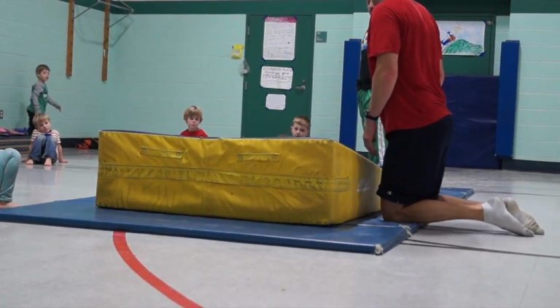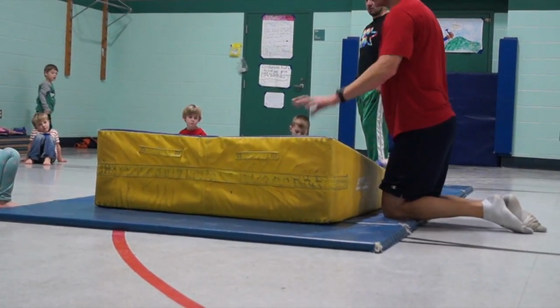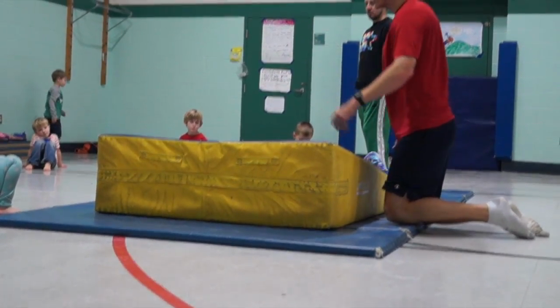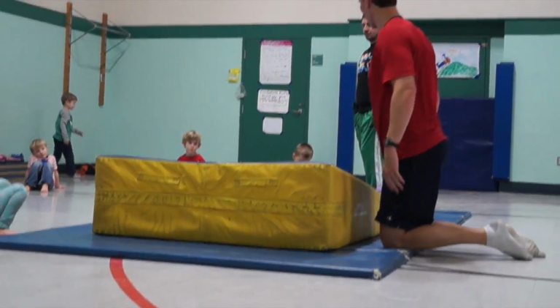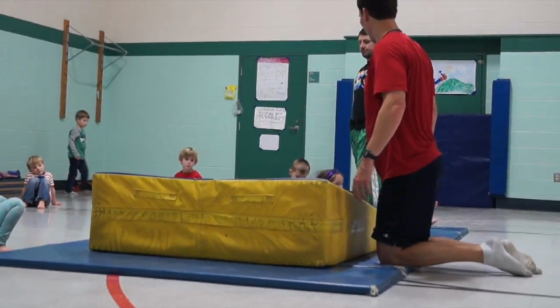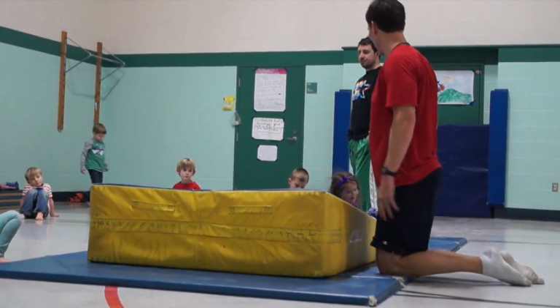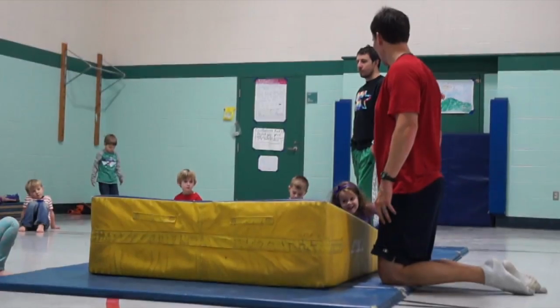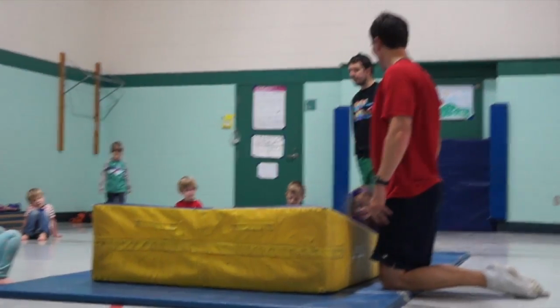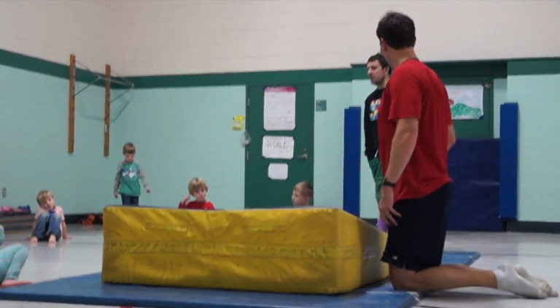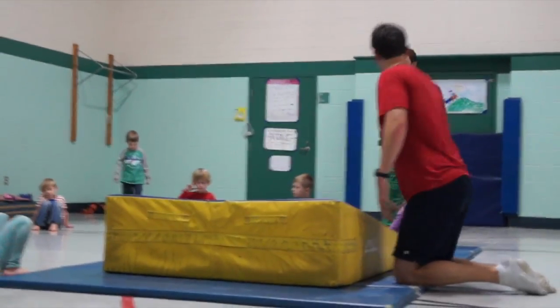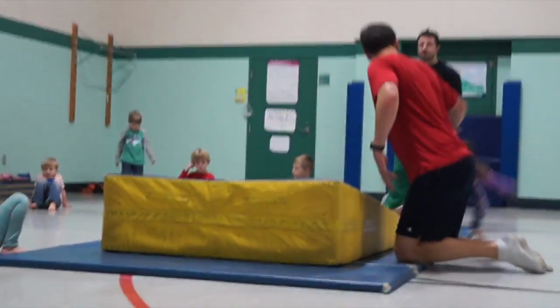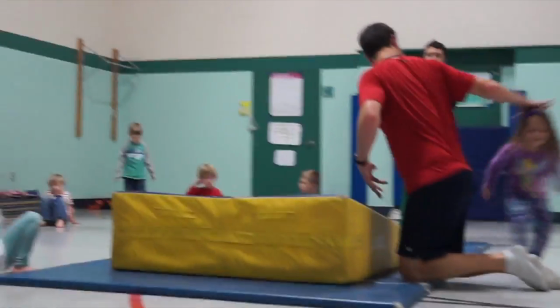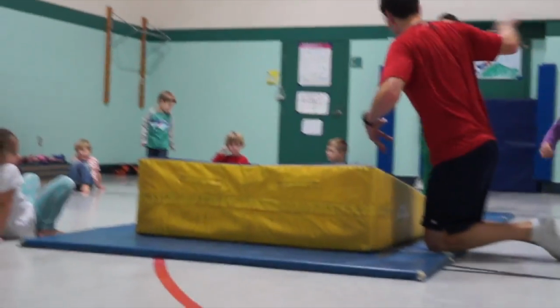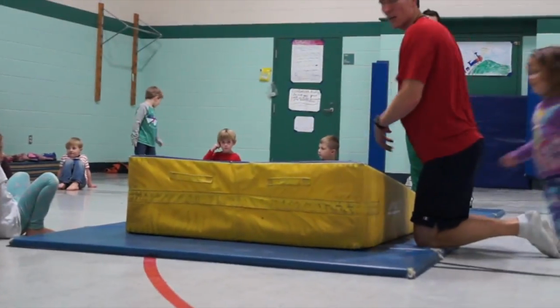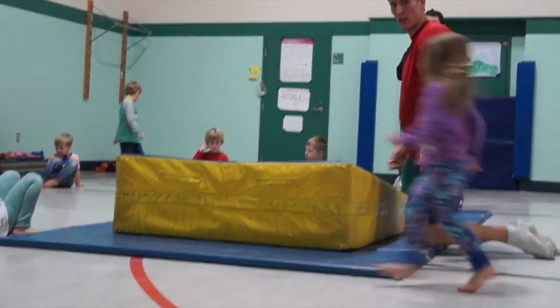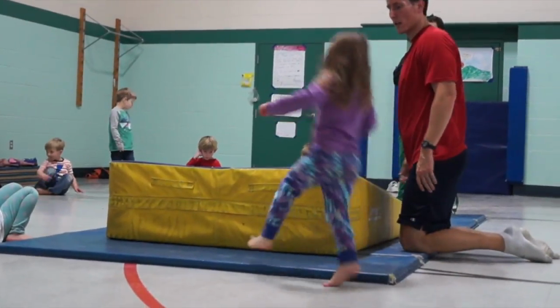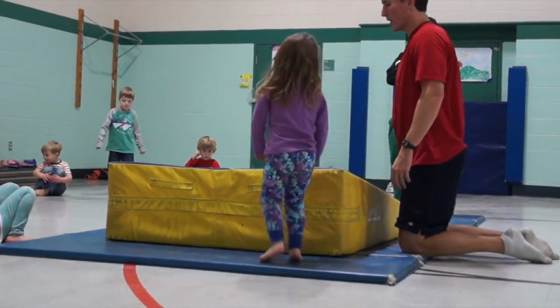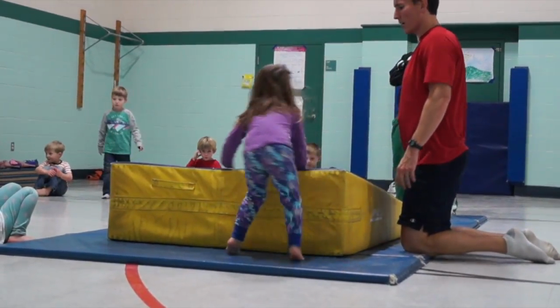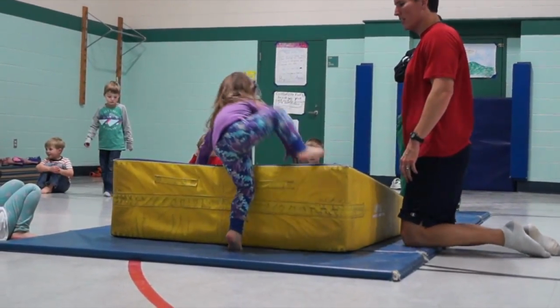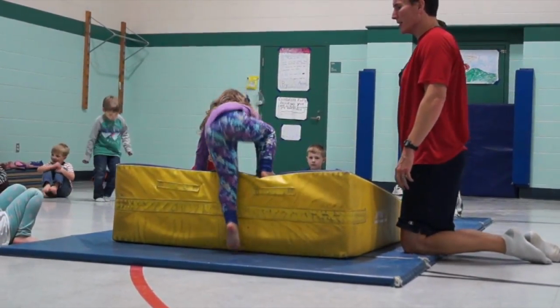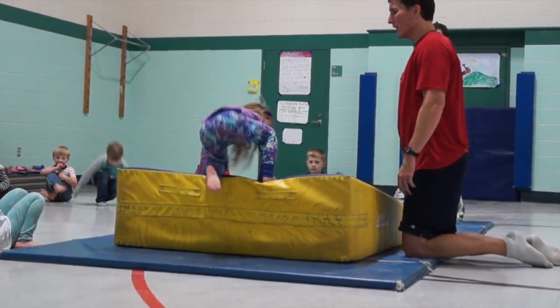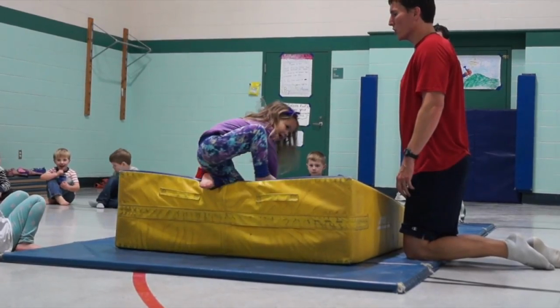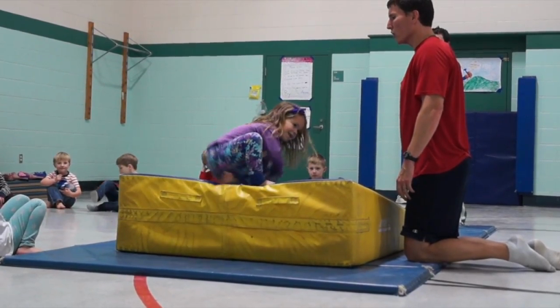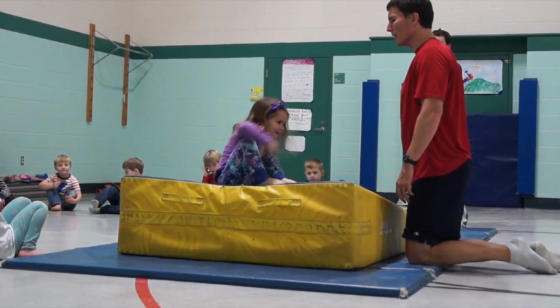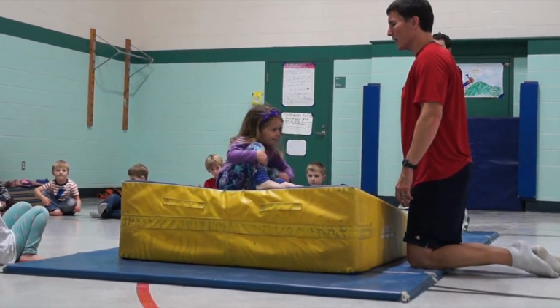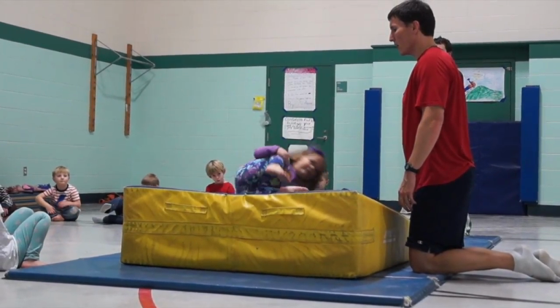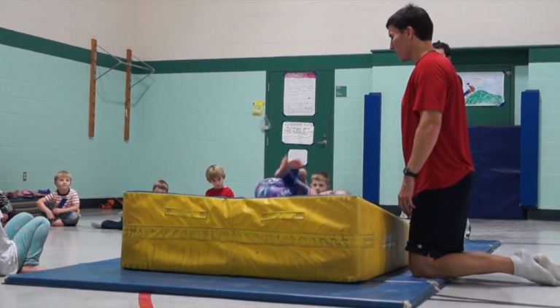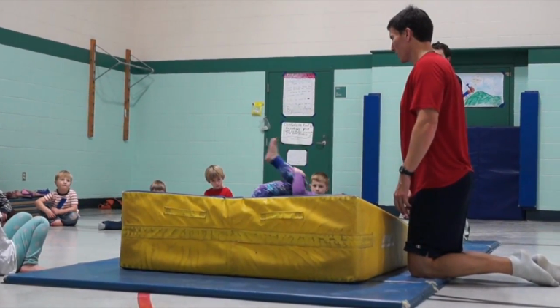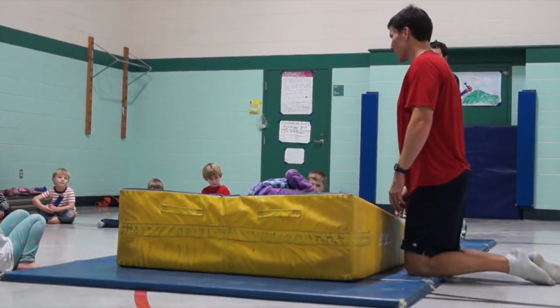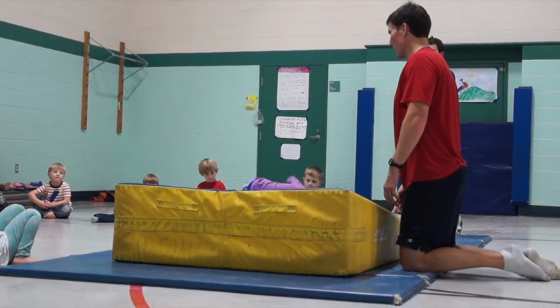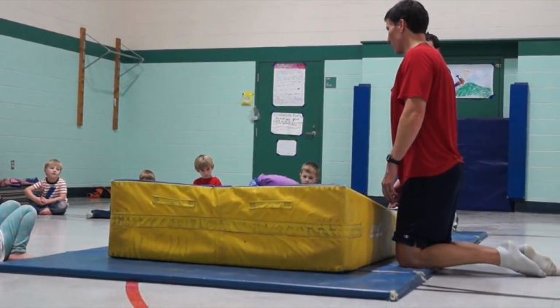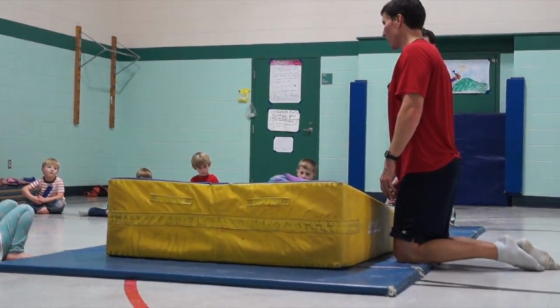Molly, can you show us an egg roll? An egg roll. Alright — she hugs her knees, she goes on her shoulder. Oh yeah, she does a log roll. Alright.